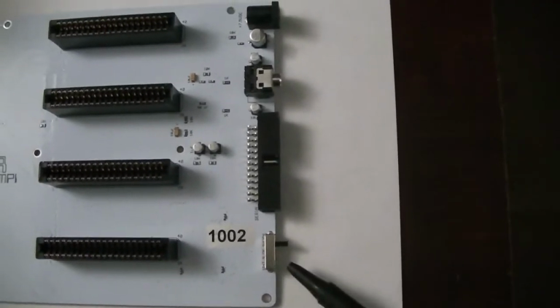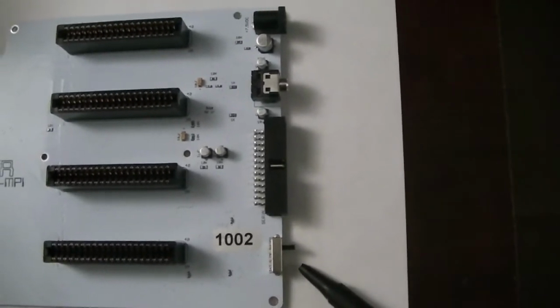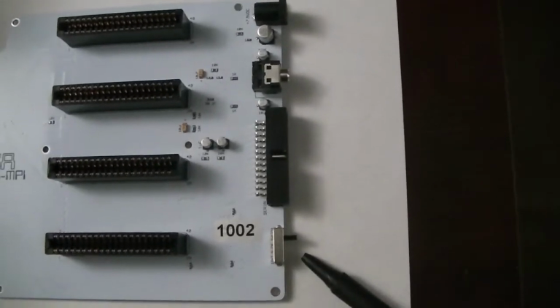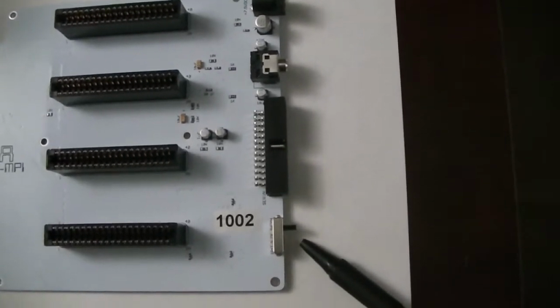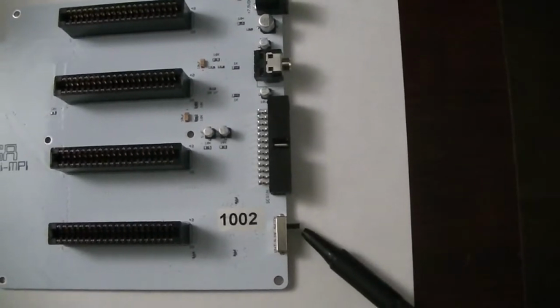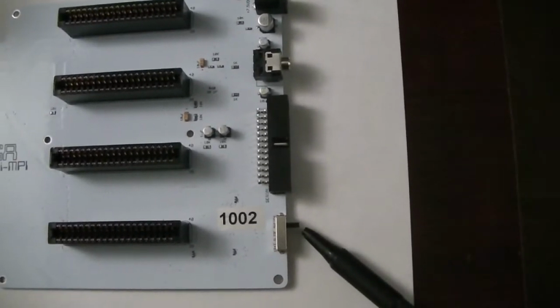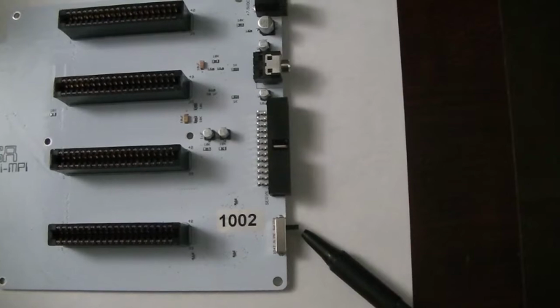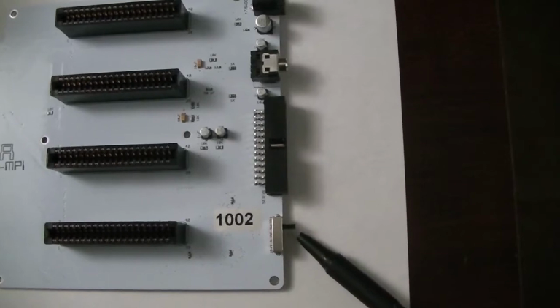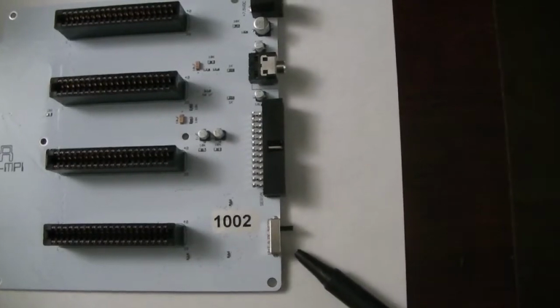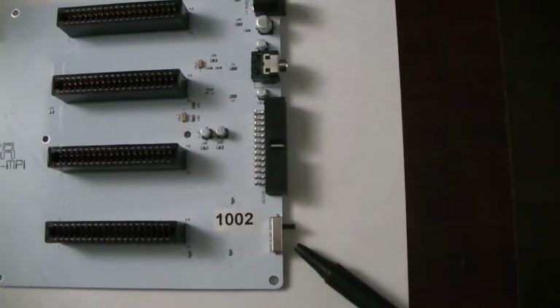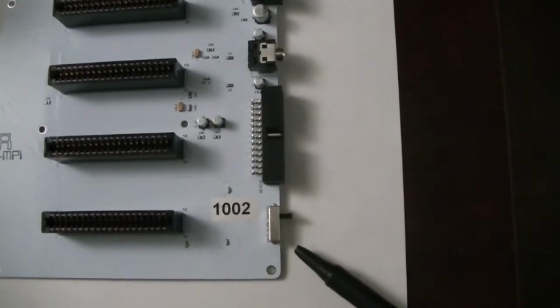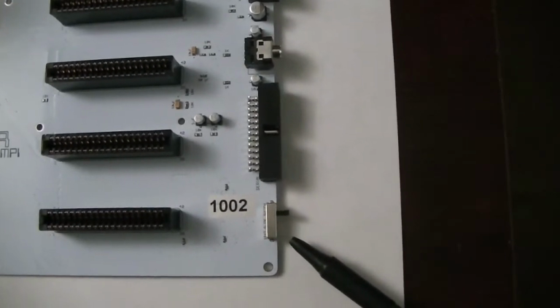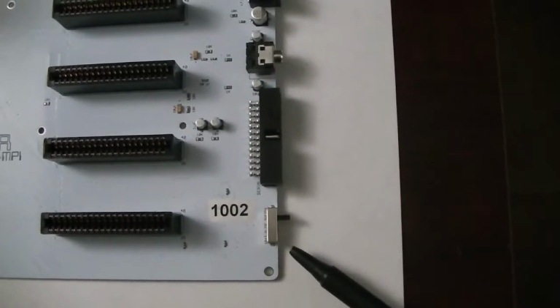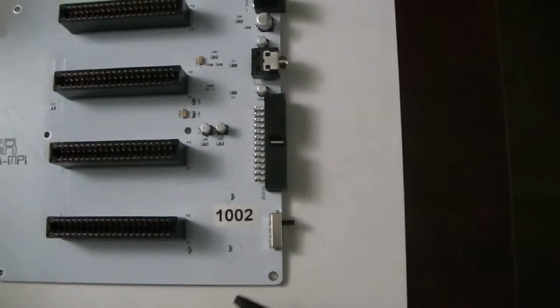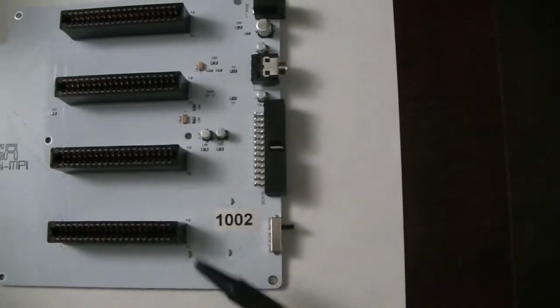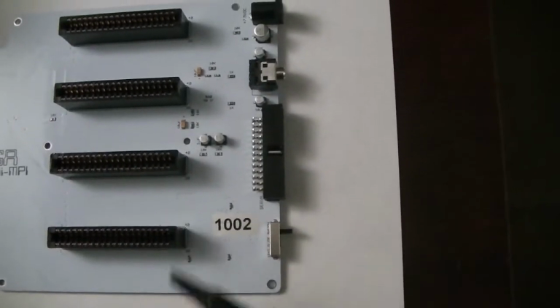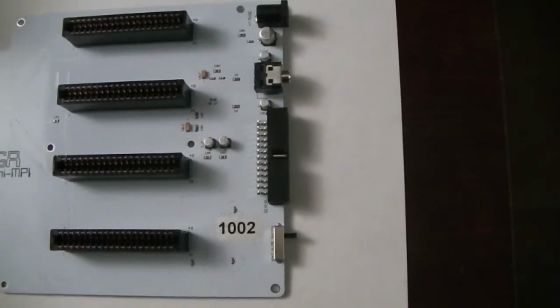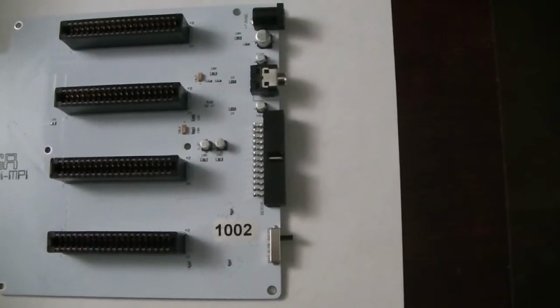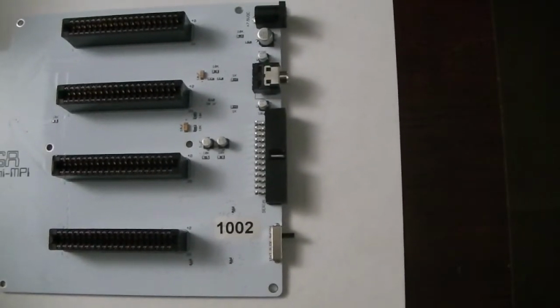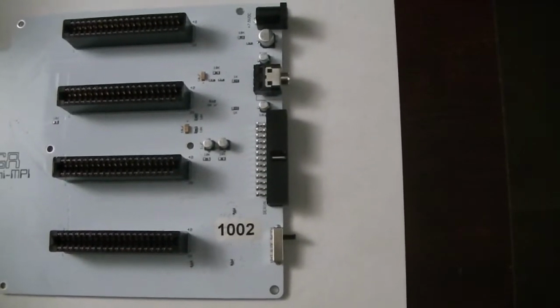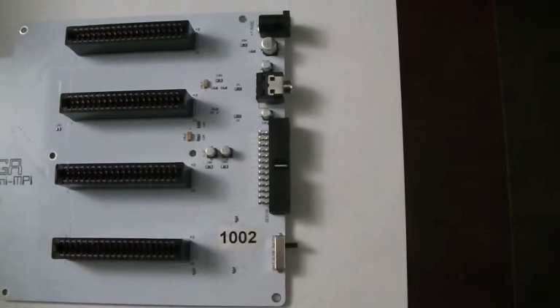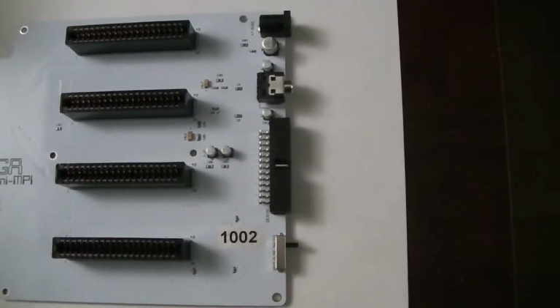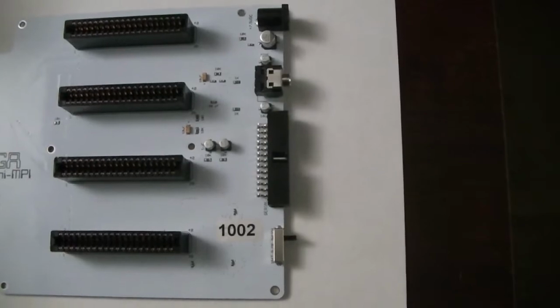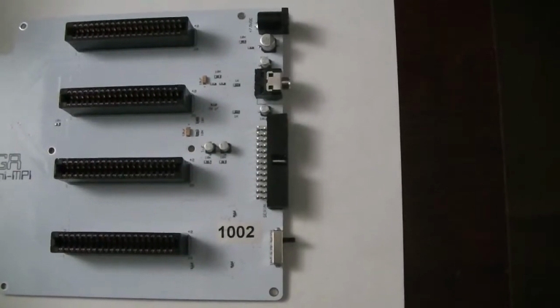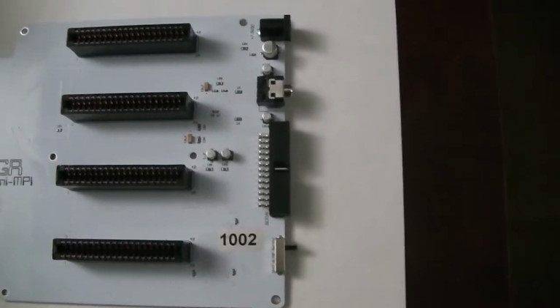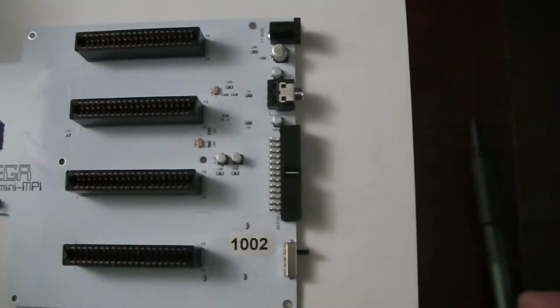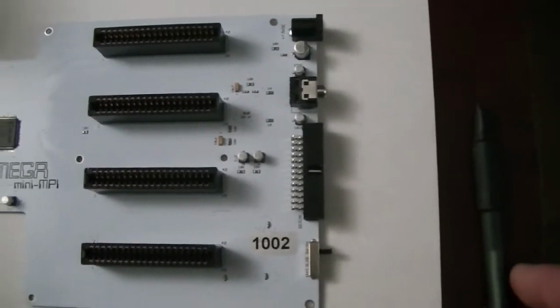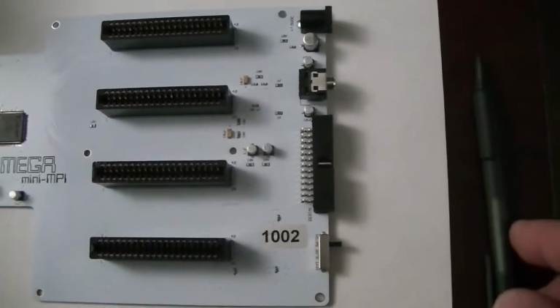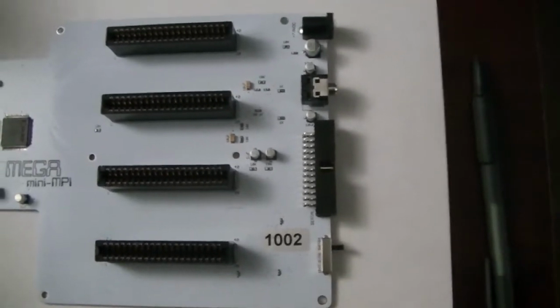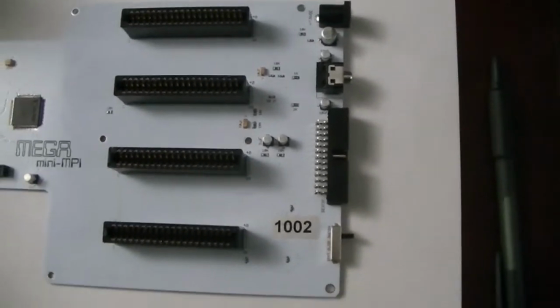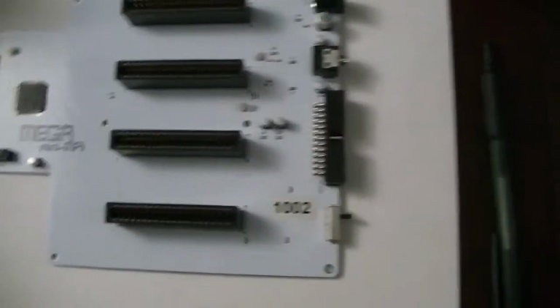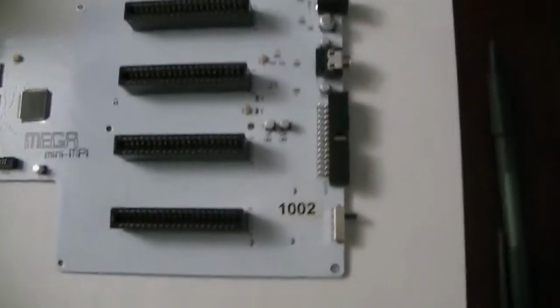This is the MPI switch — it is a 4-position switch to select which slot is the boot slot, just like on any traditional MPI.